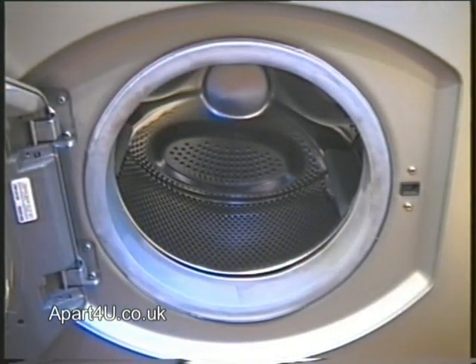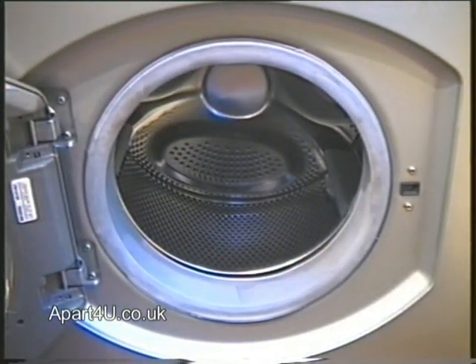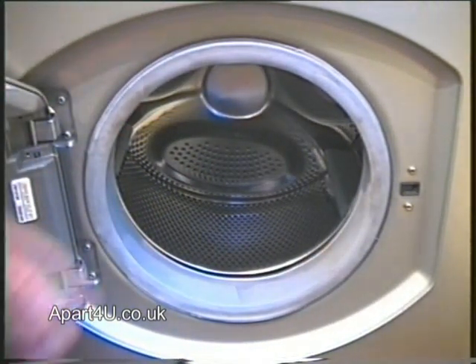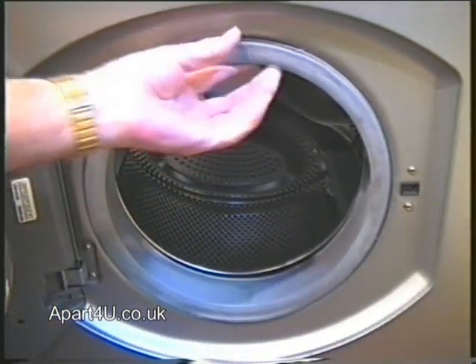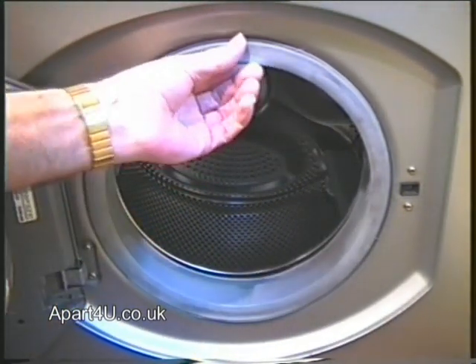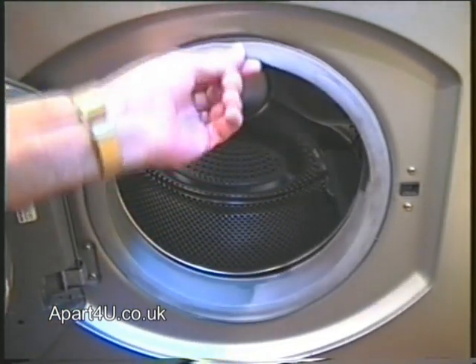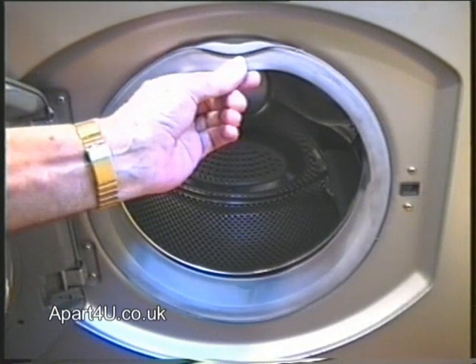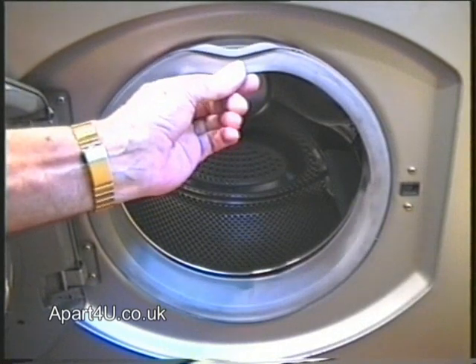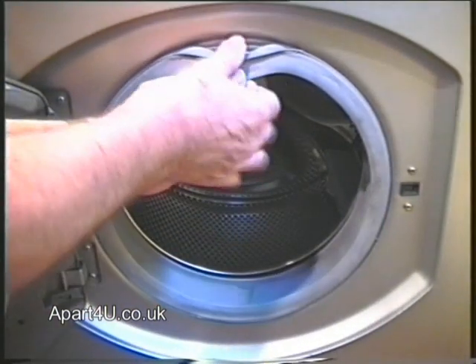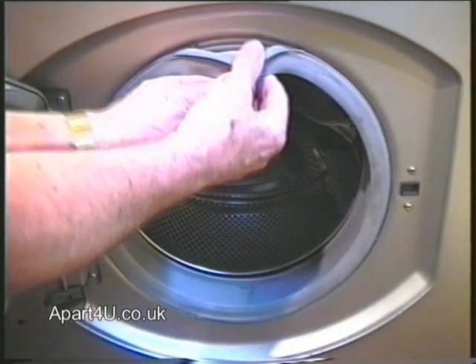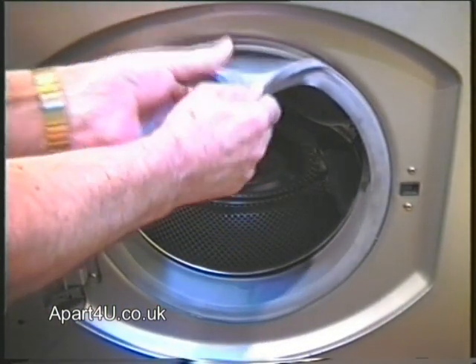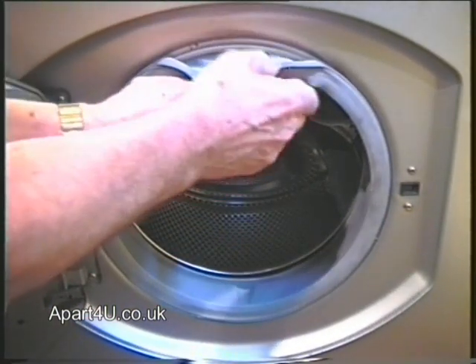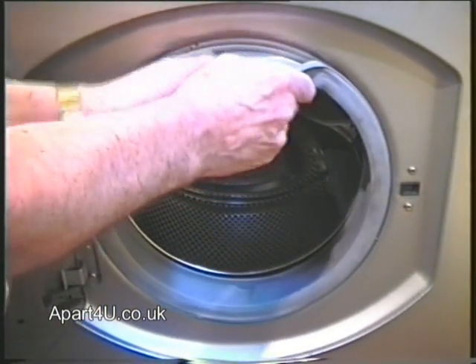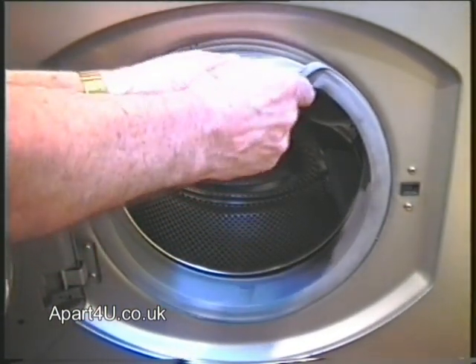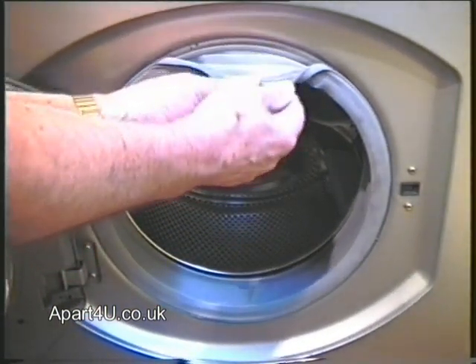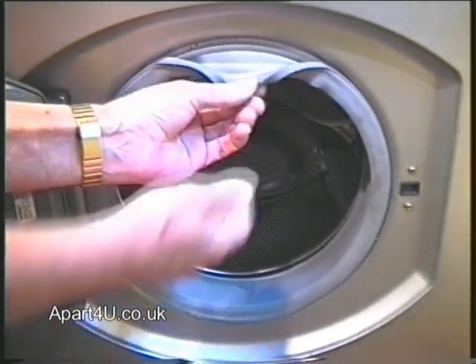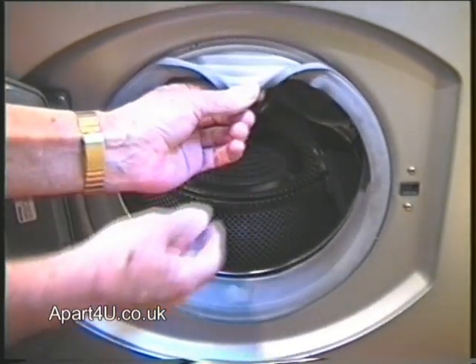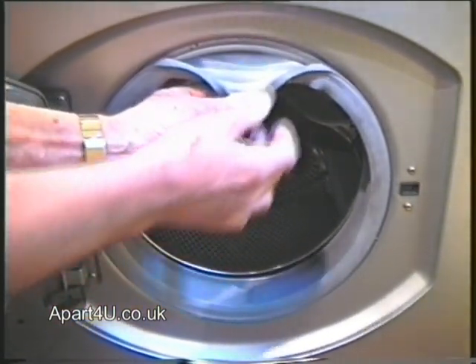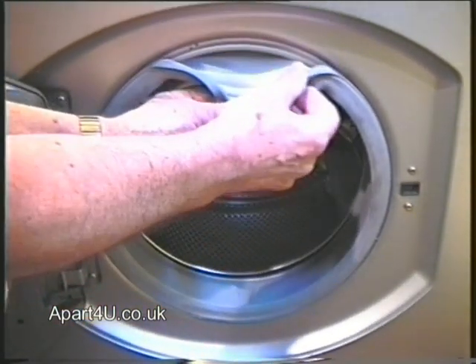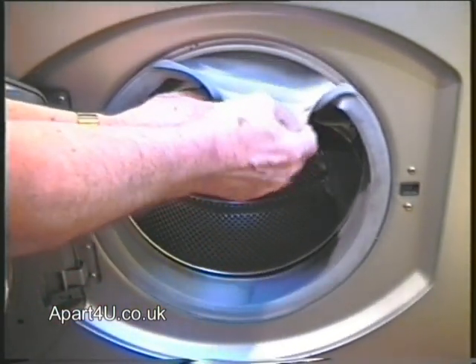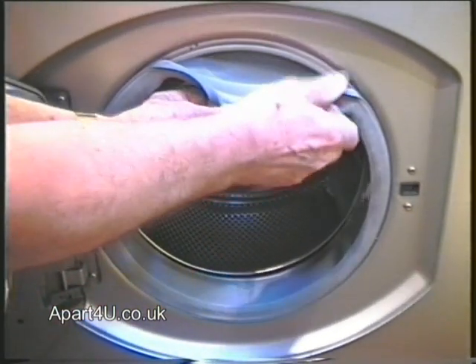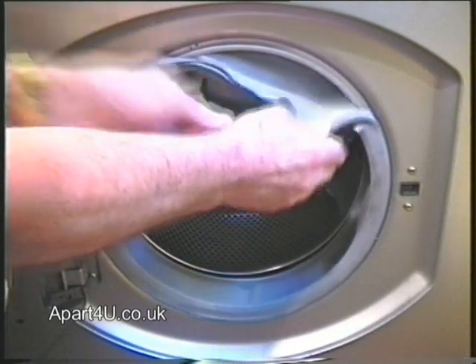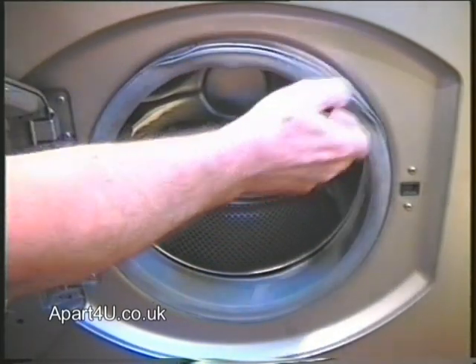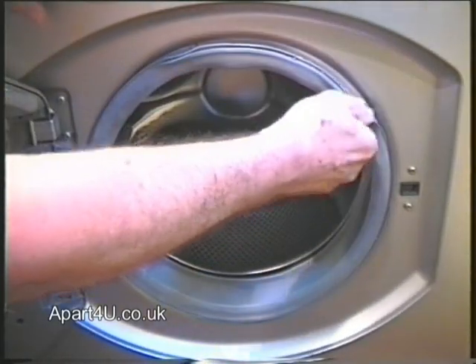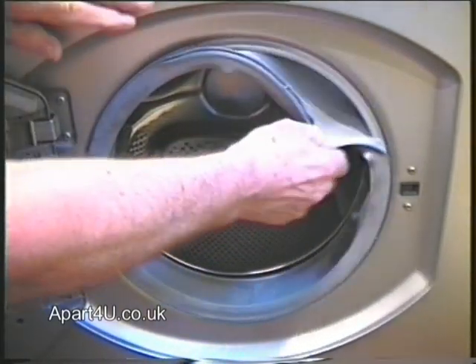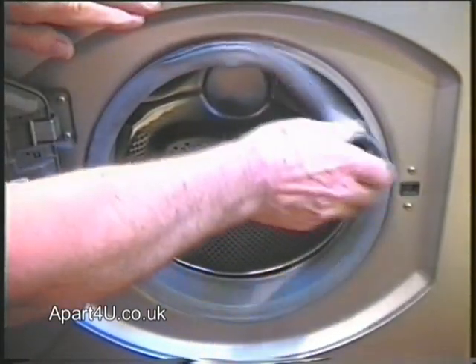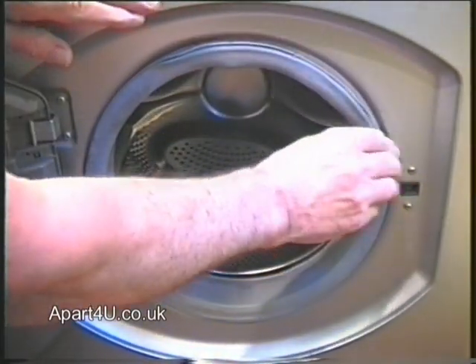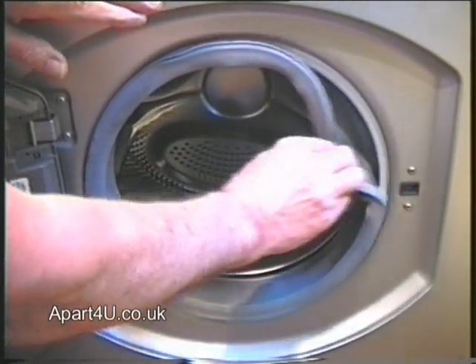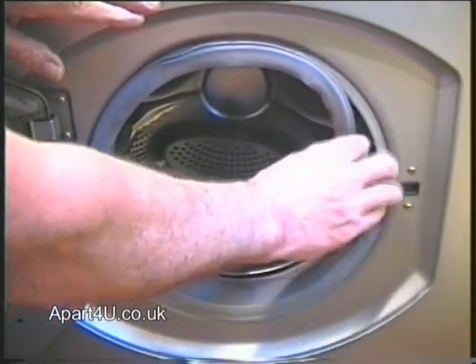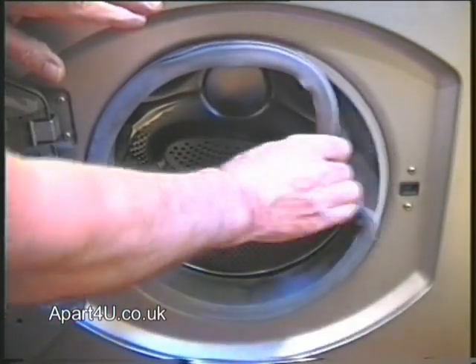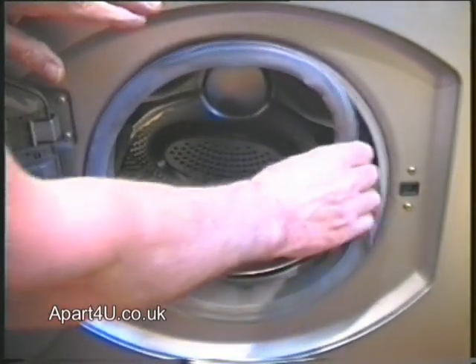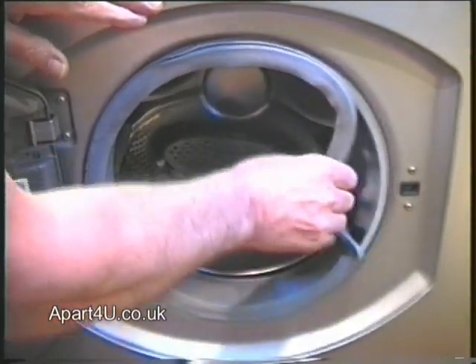Next, we need to peel back the door seal out of its groove. Just slowly go round peeling it back. This will give us access to the rear of the door interlock.